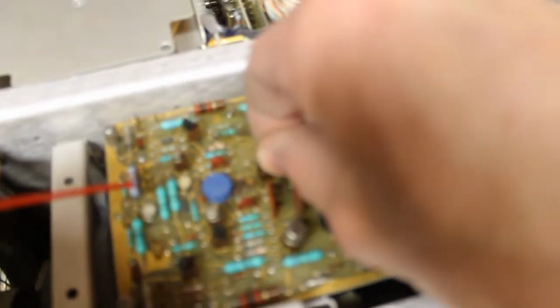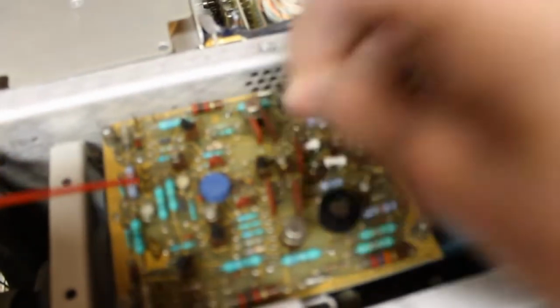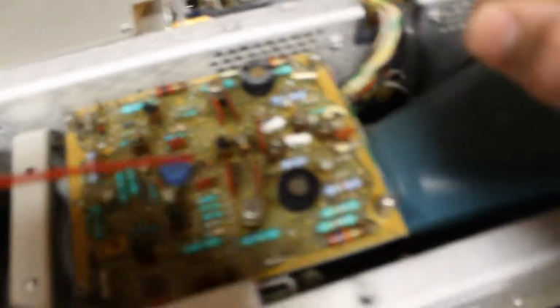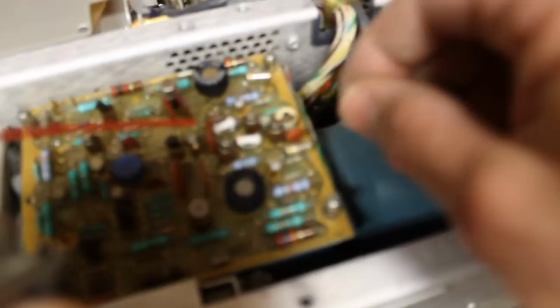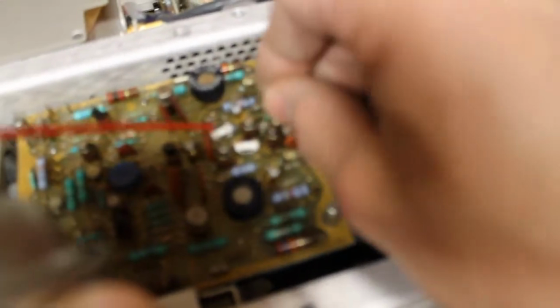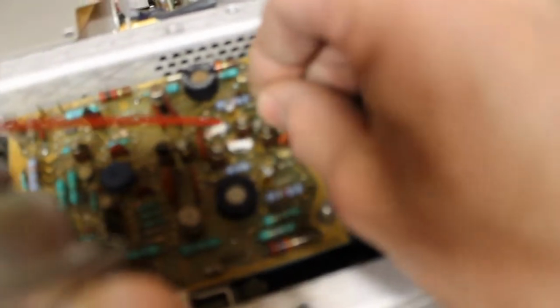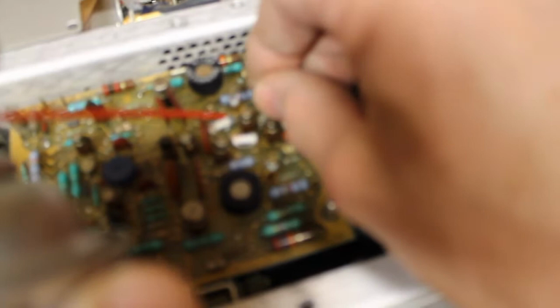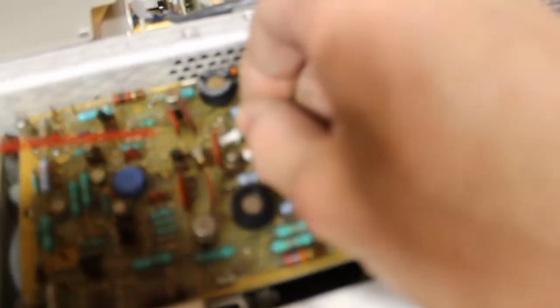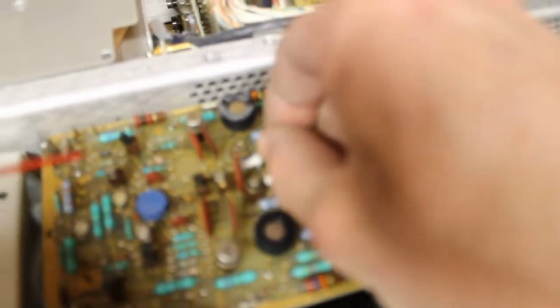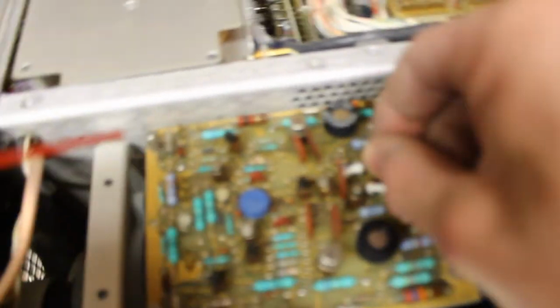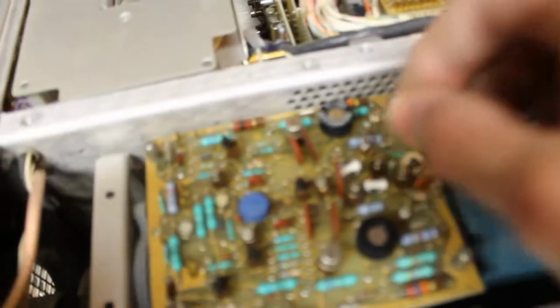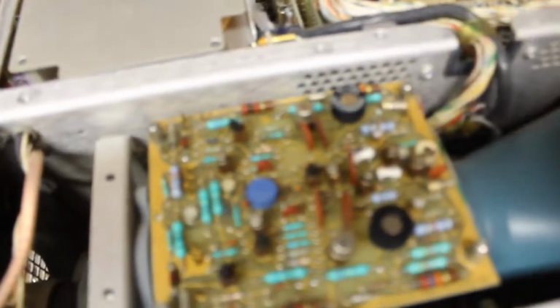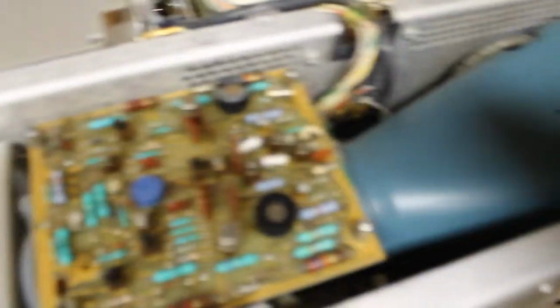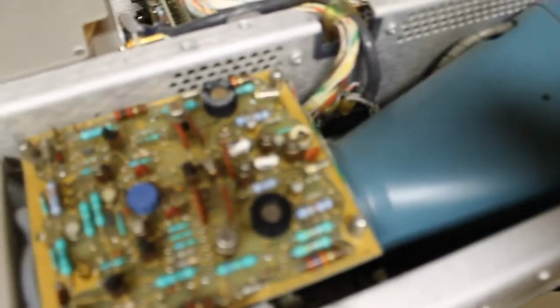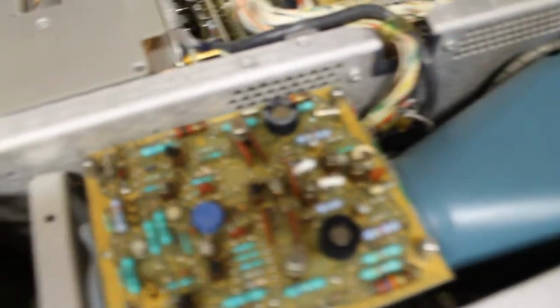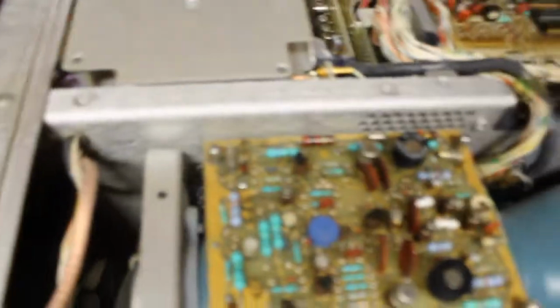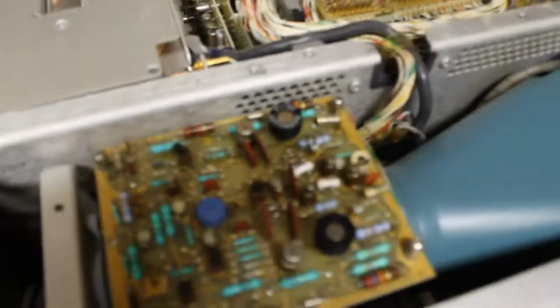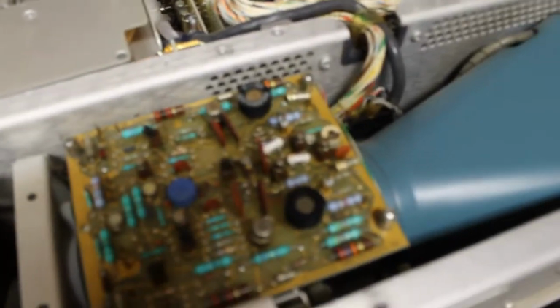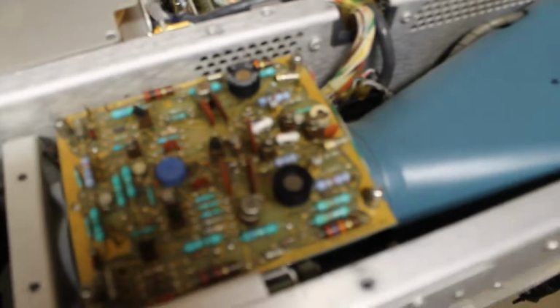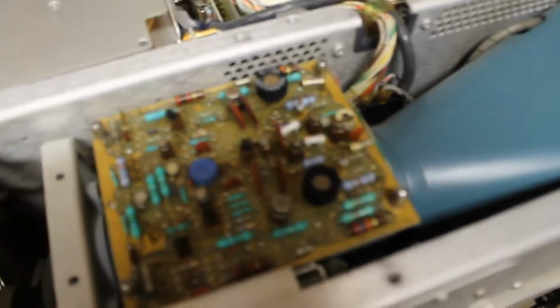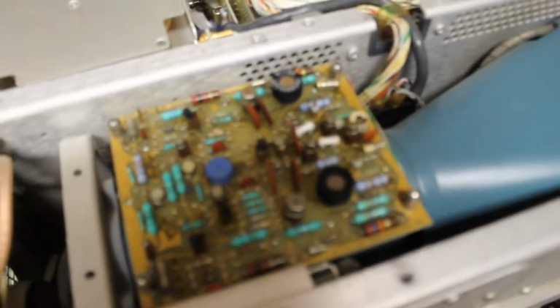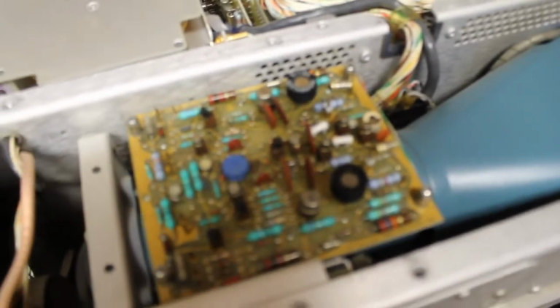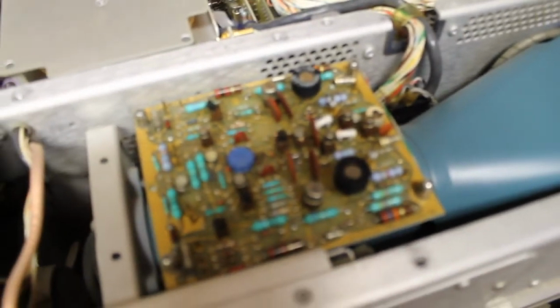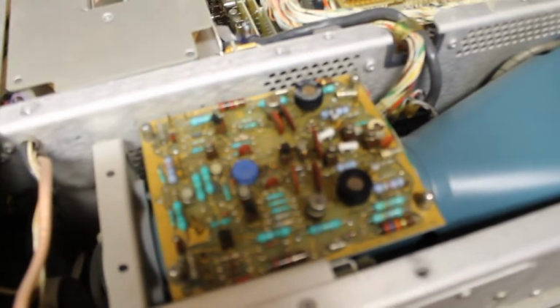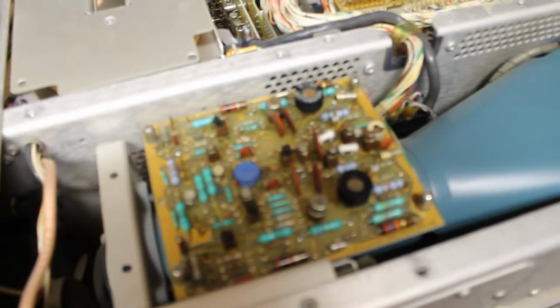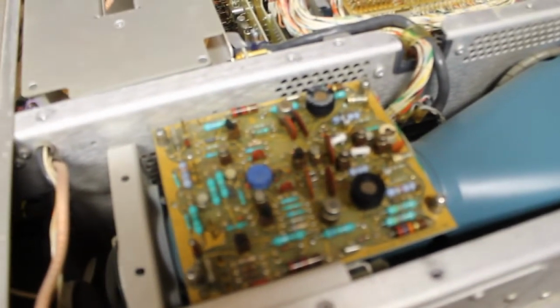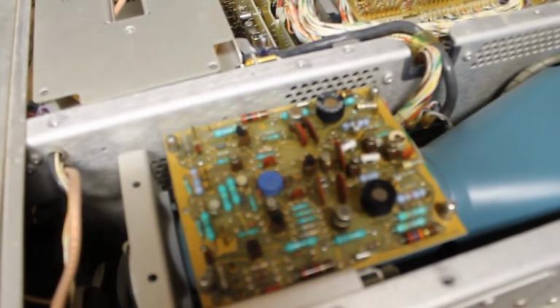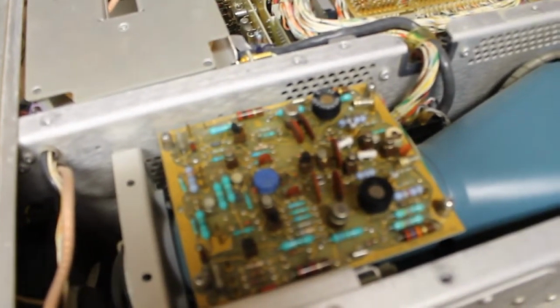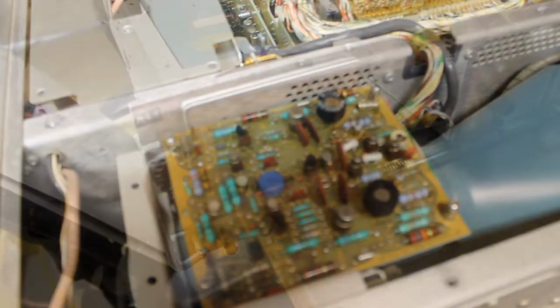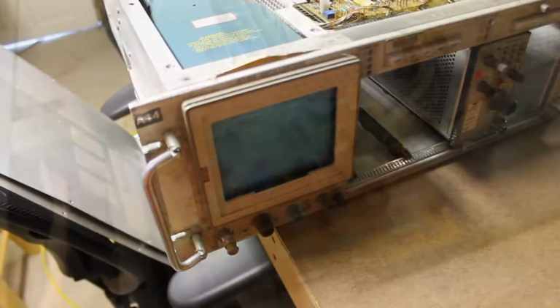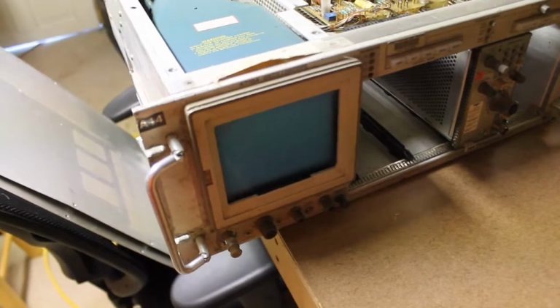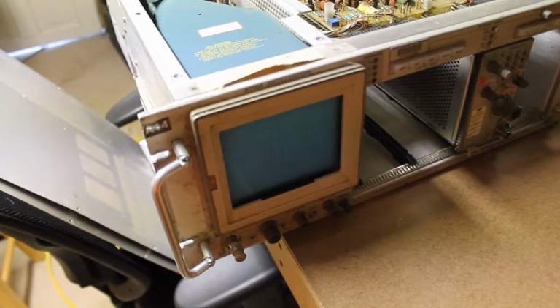Excuse the shaky camera here. It looks like my battery on my camera is about to die, so we'll pause the video here and I'll come back once I'm done, and we'll see if this thing will fire up.